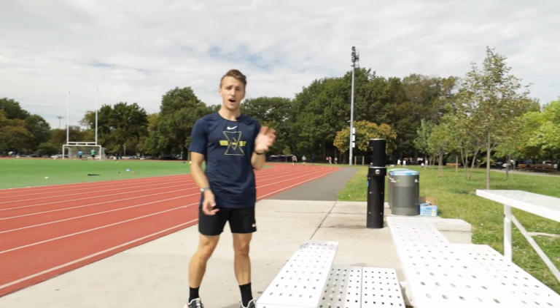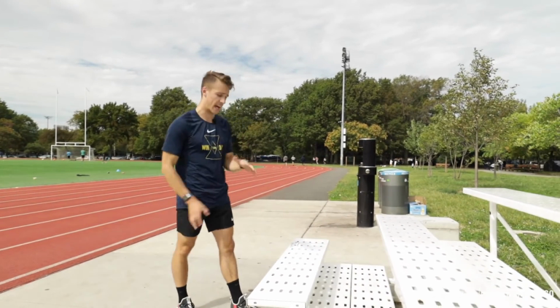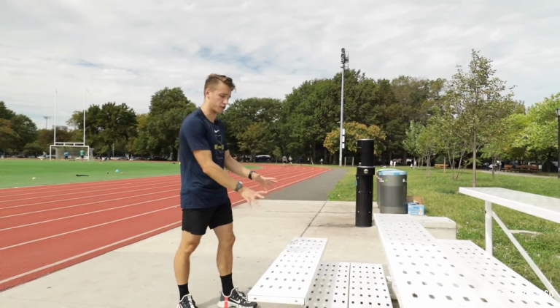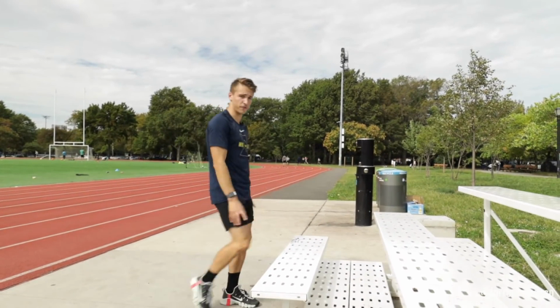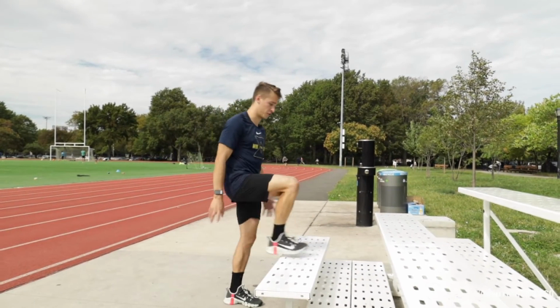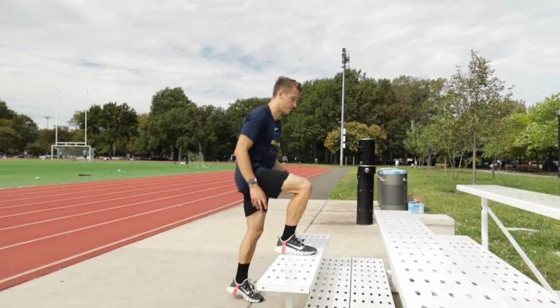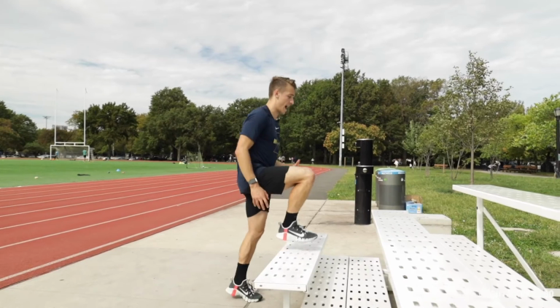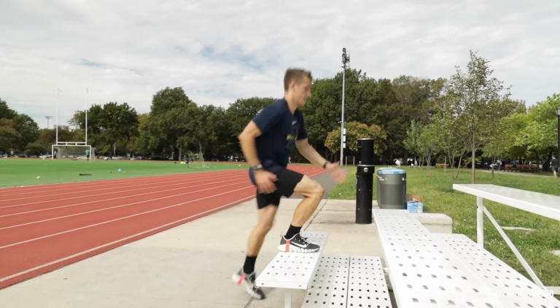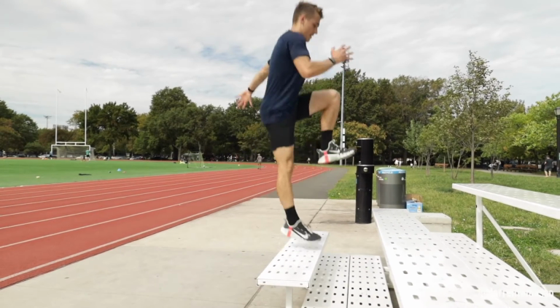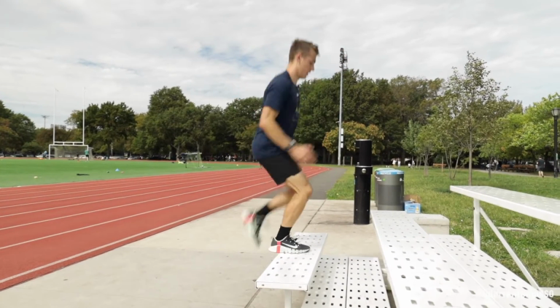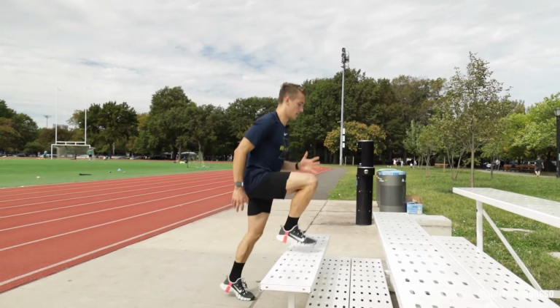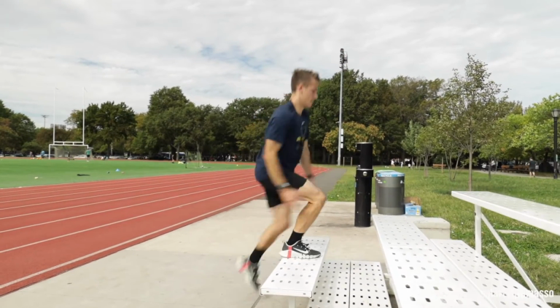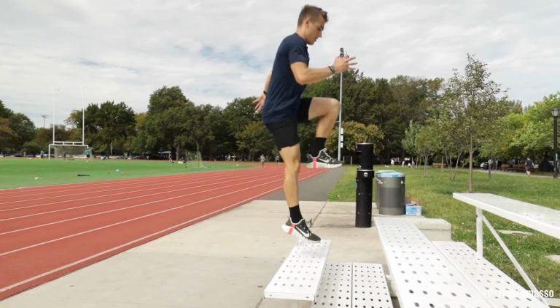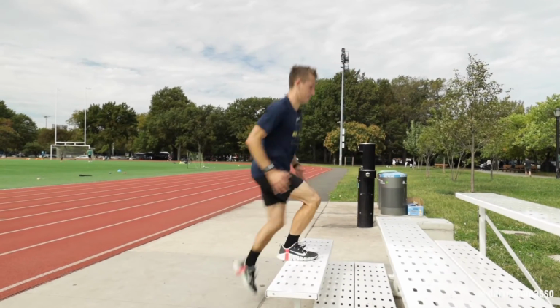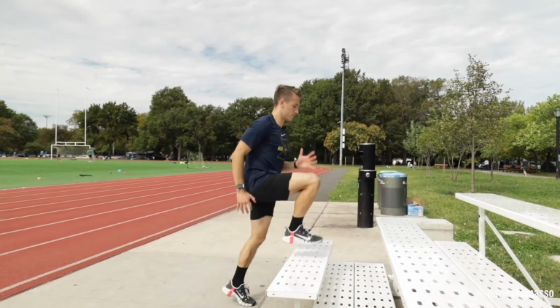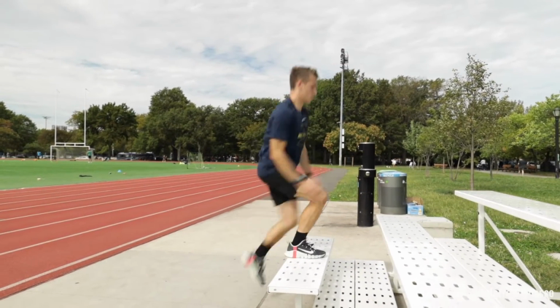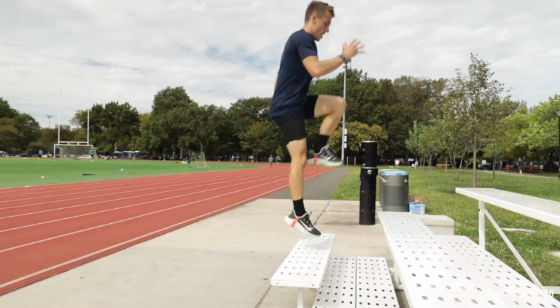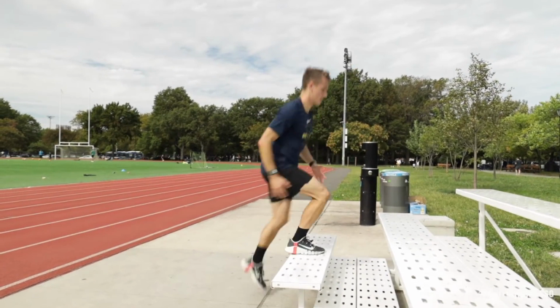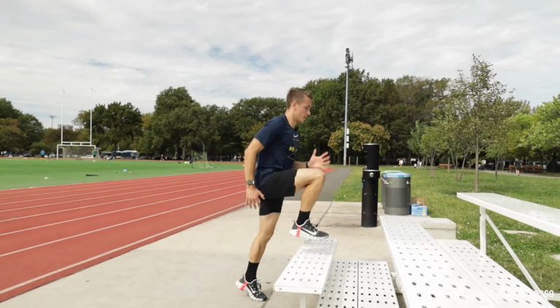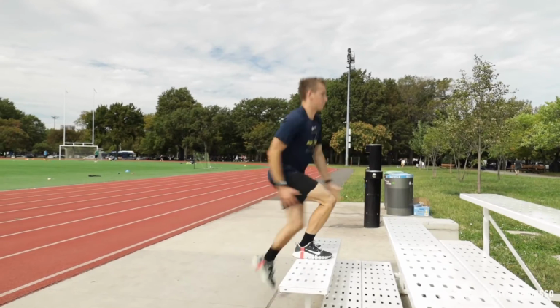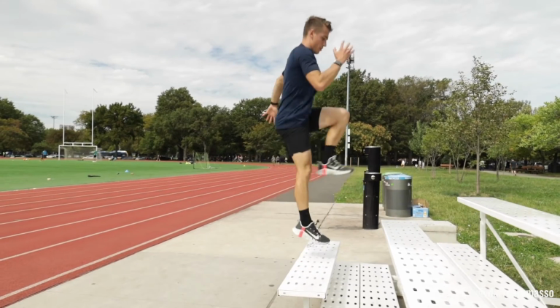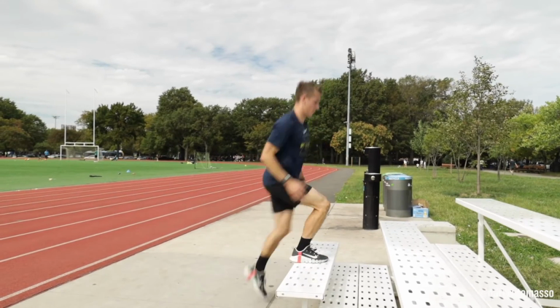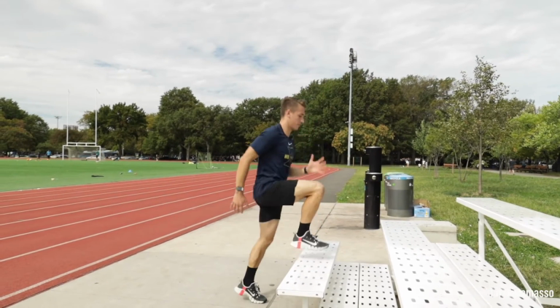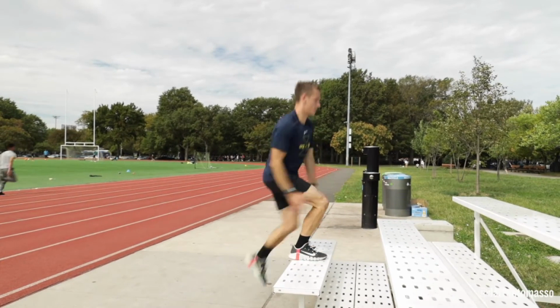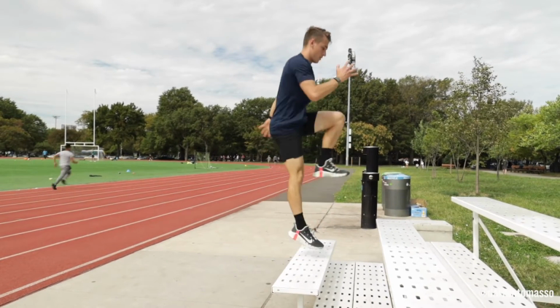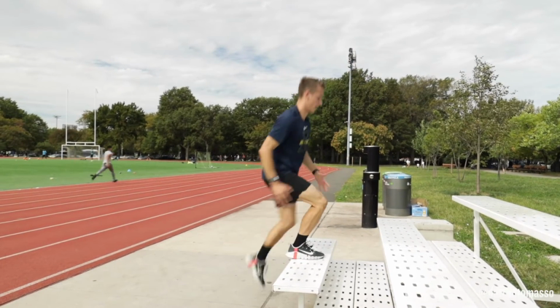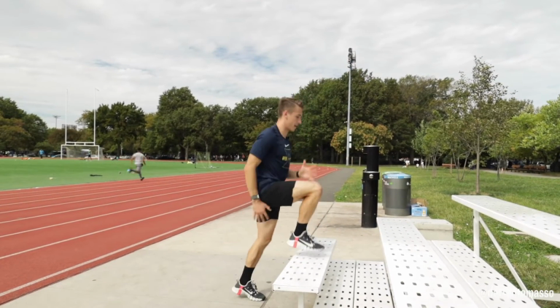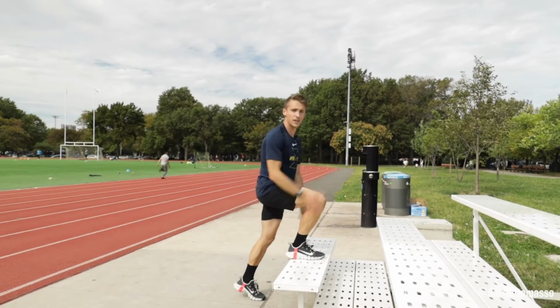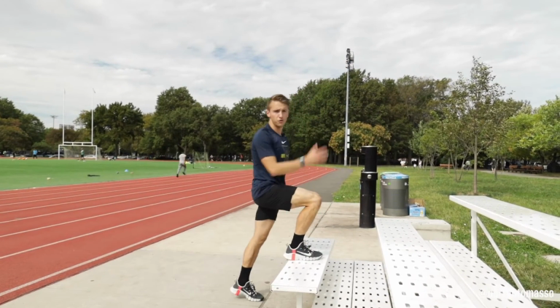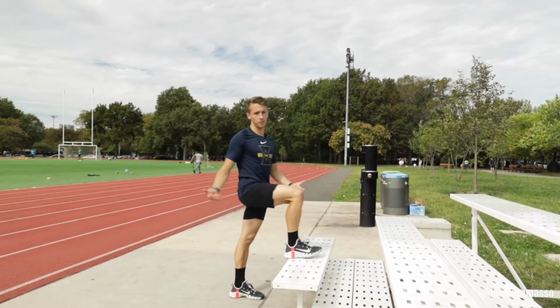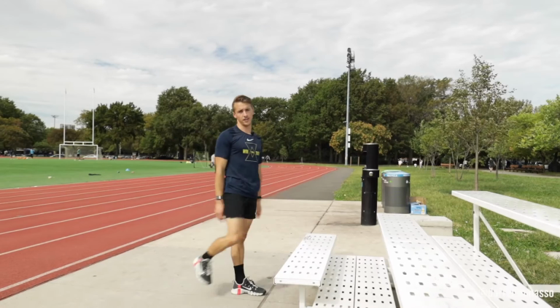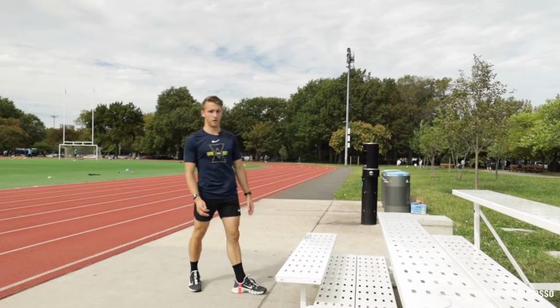Now if you can and your surface is sturdy enough, add a hop to it. Drive, explode off the bench, use your arms and that step up.